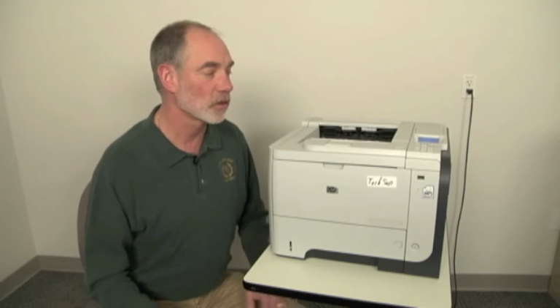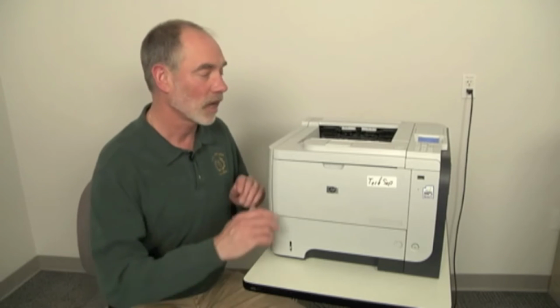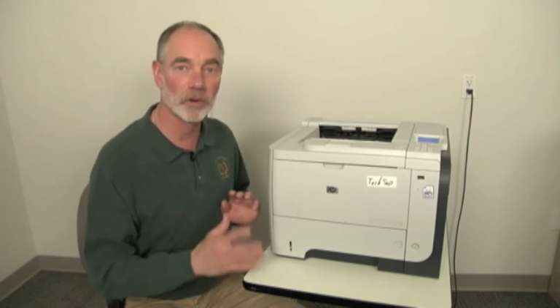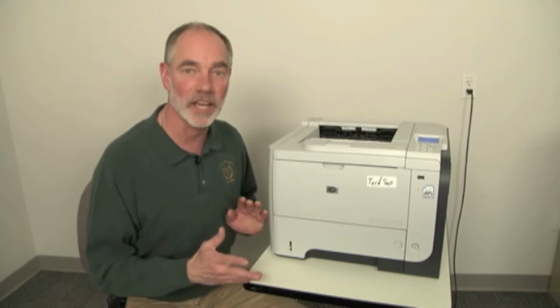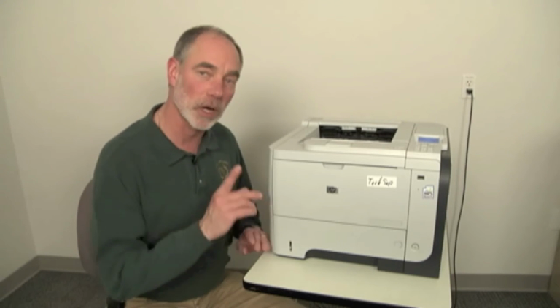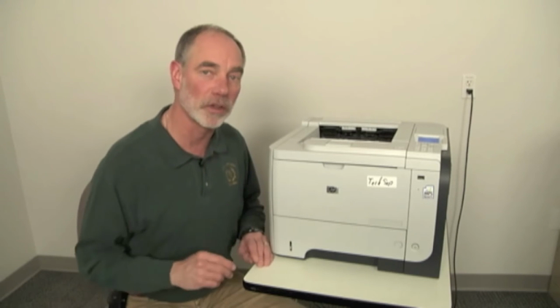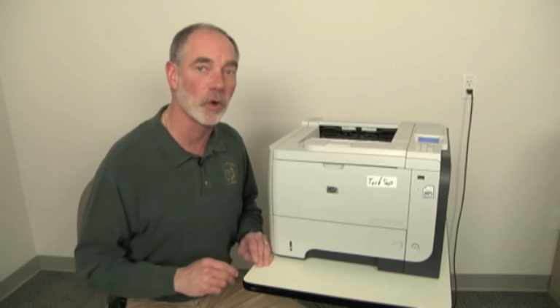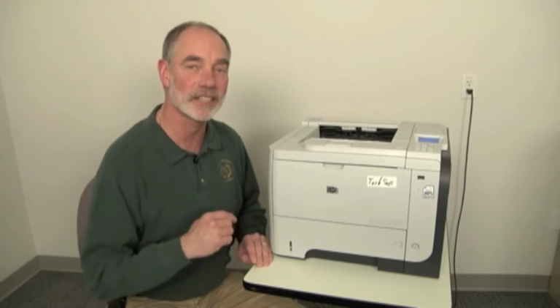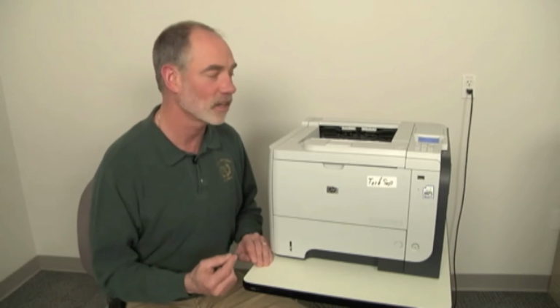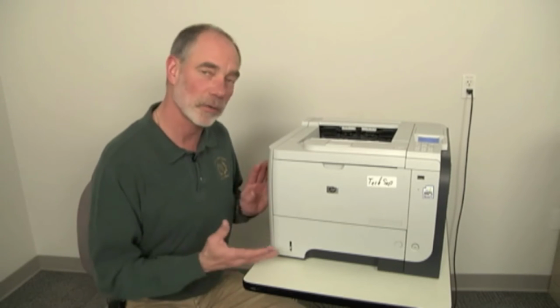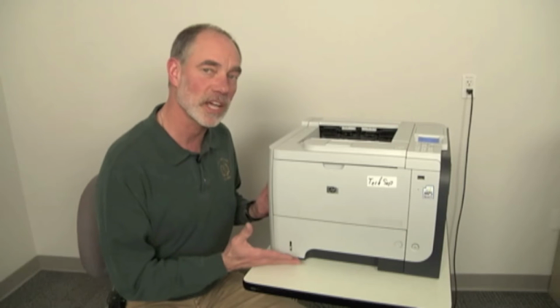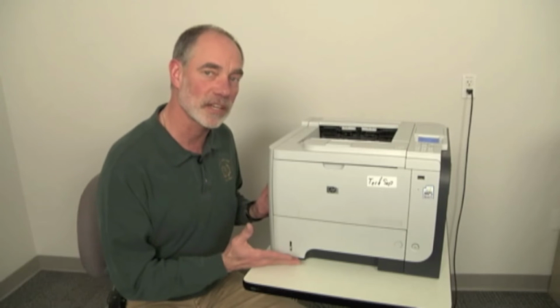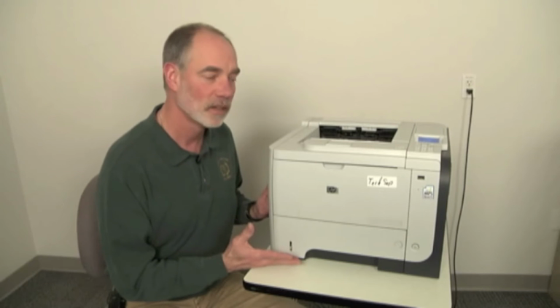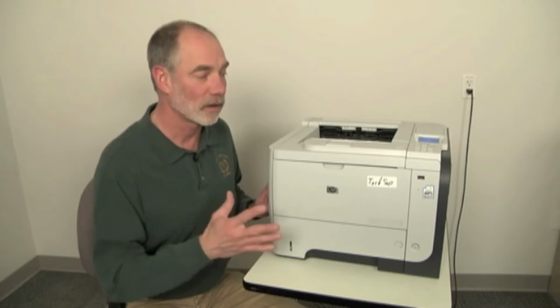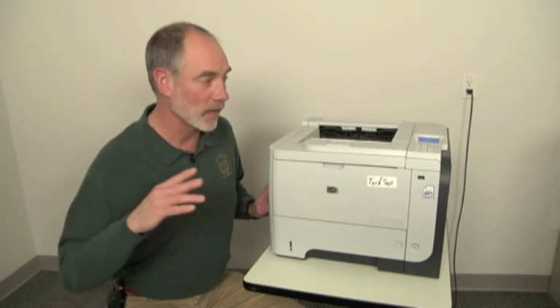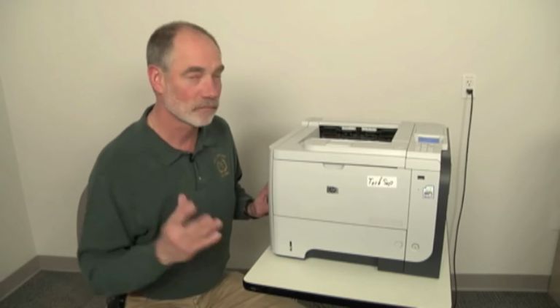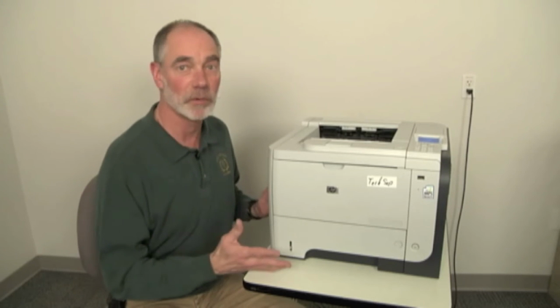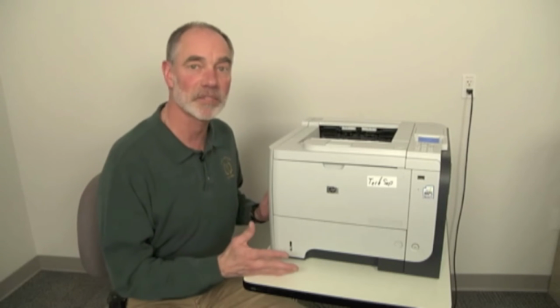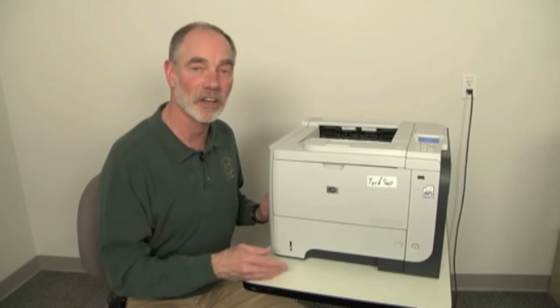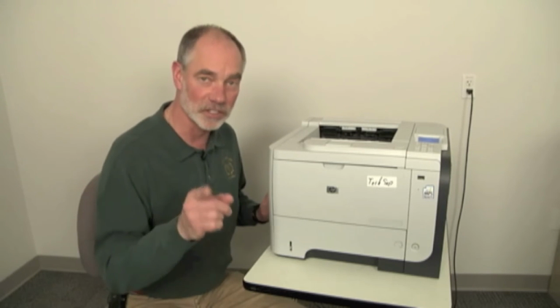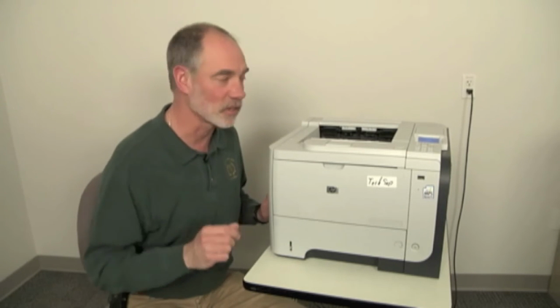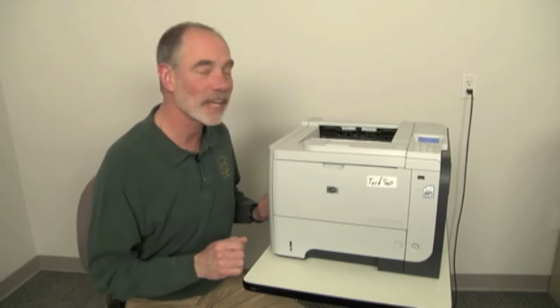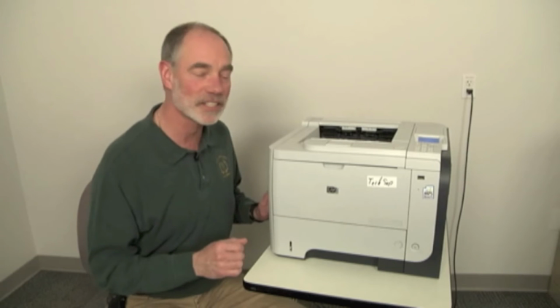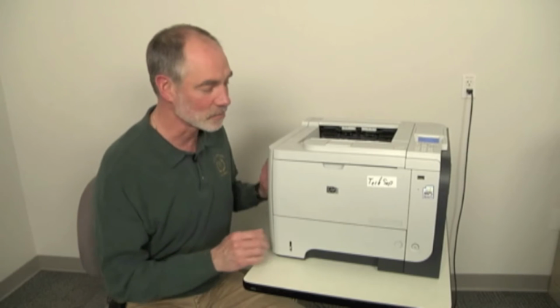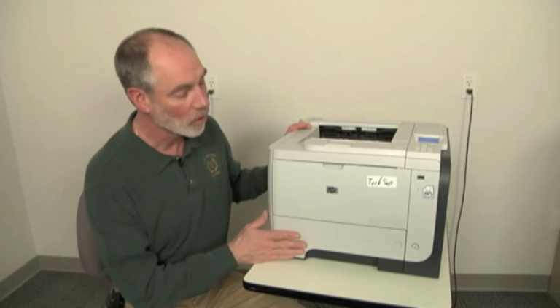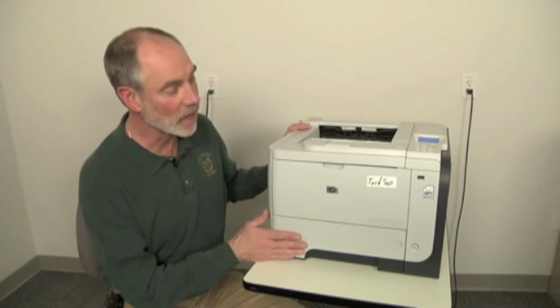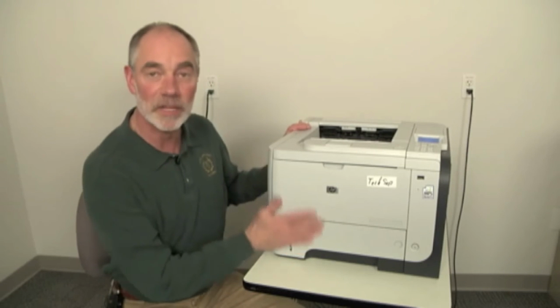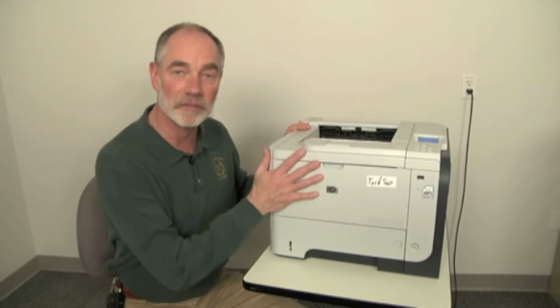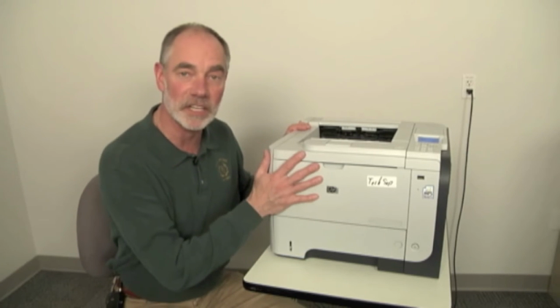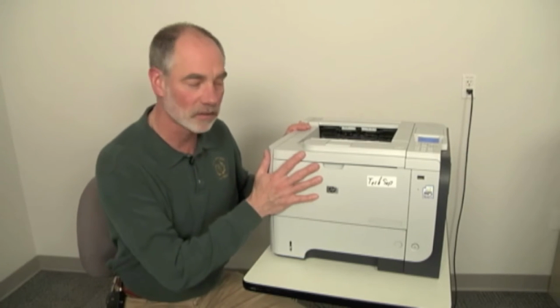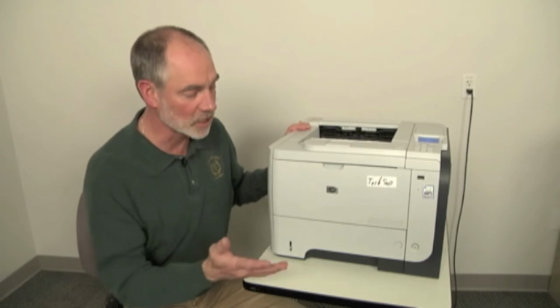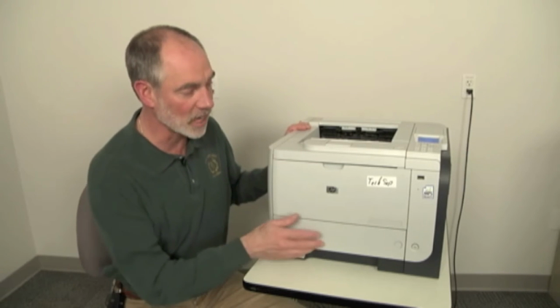So how do I run this test? That's what I want to discuss — how do we do a stop test, and can we do stop tests in other areas too? I've got my P3015 here, using this as an example.